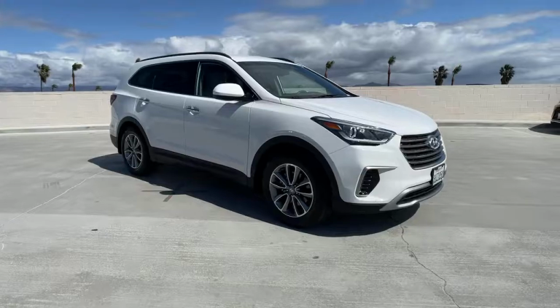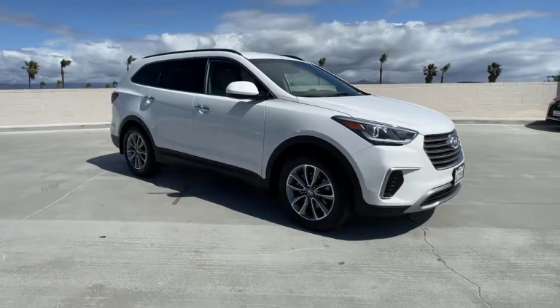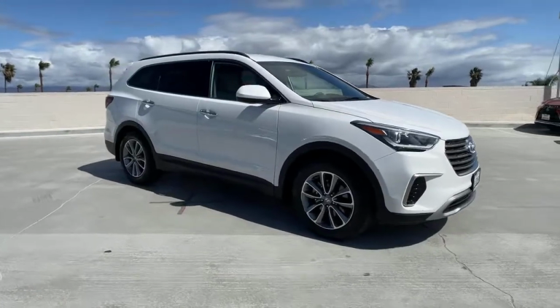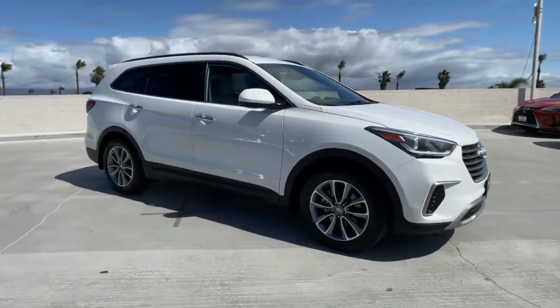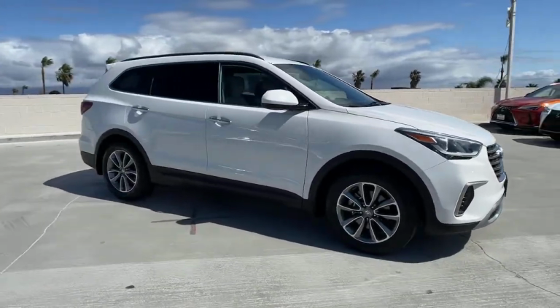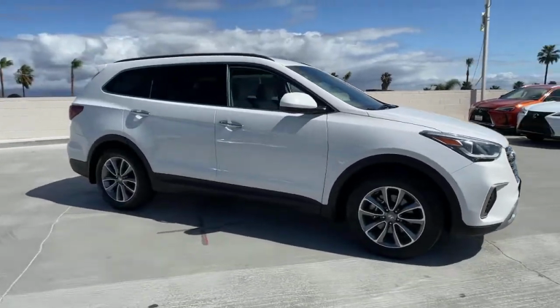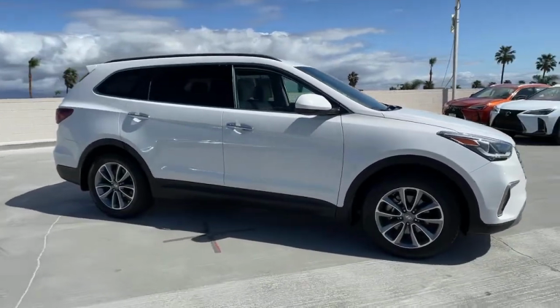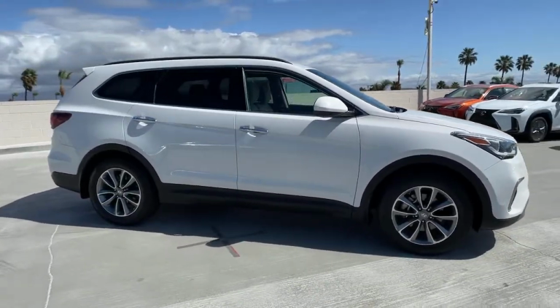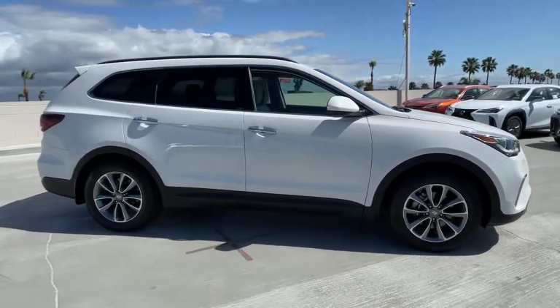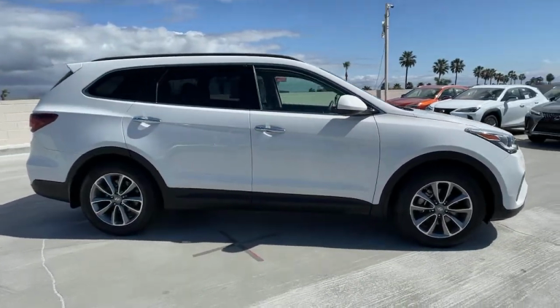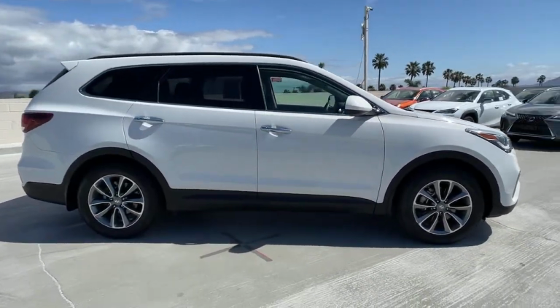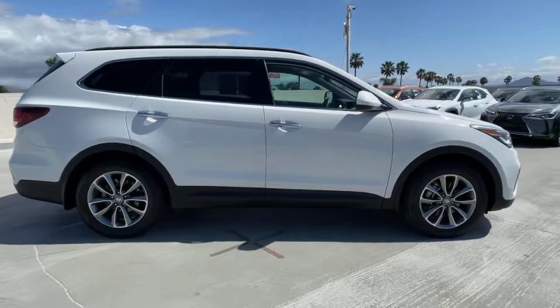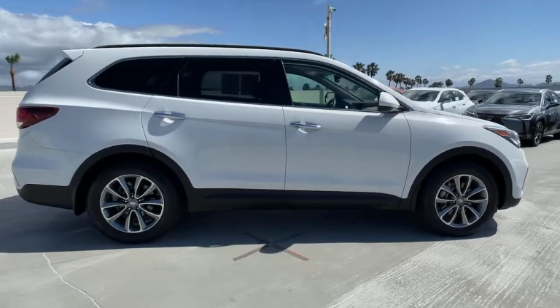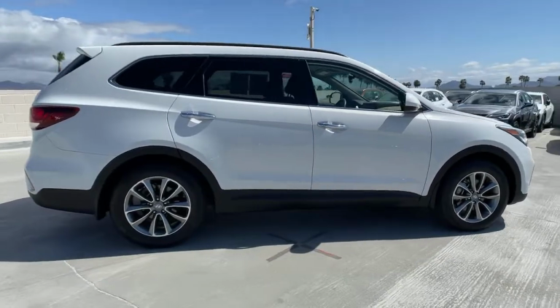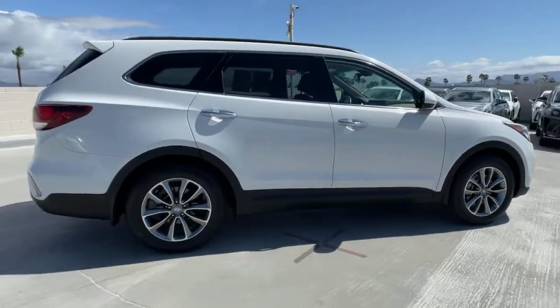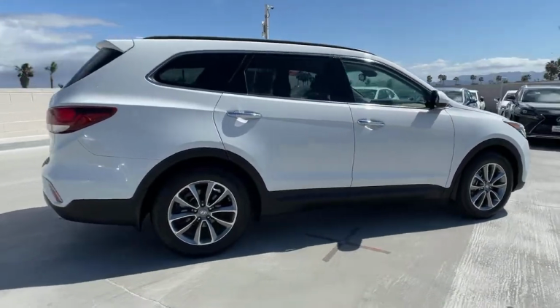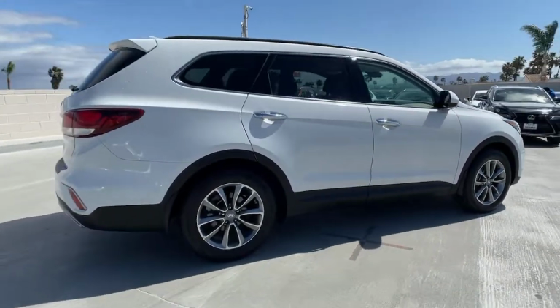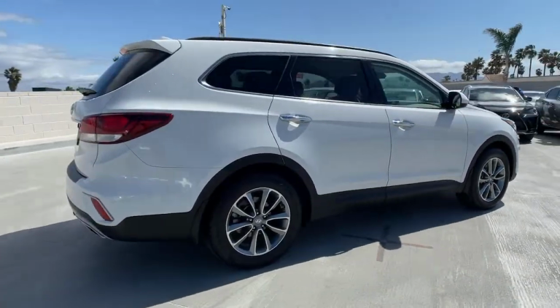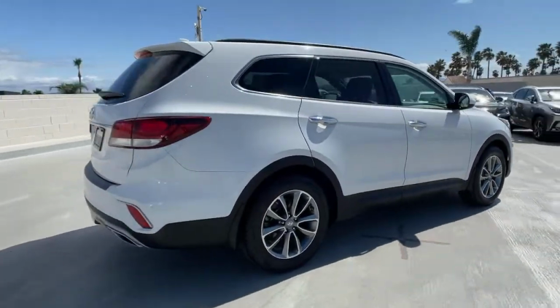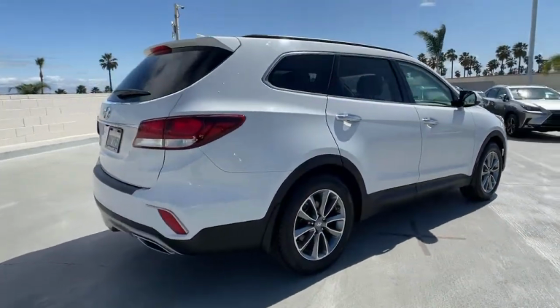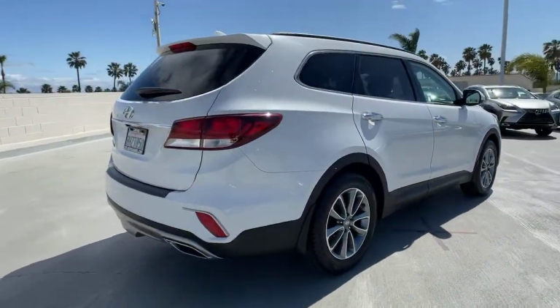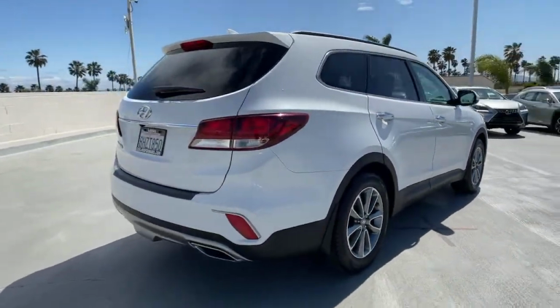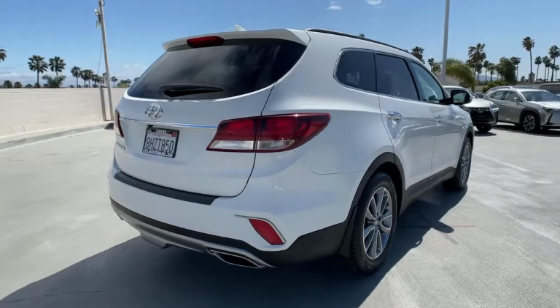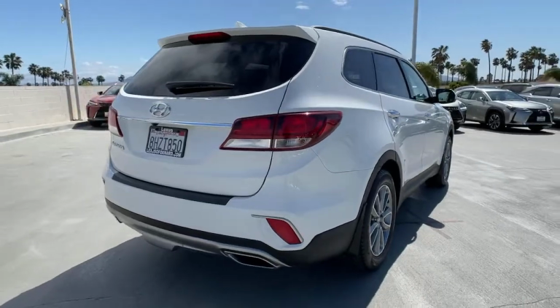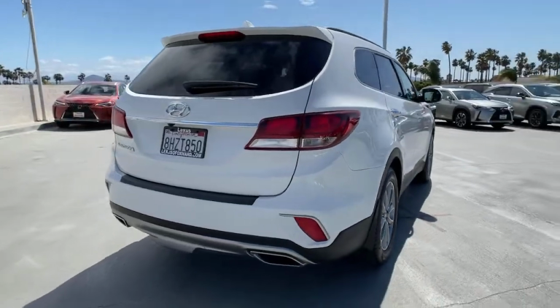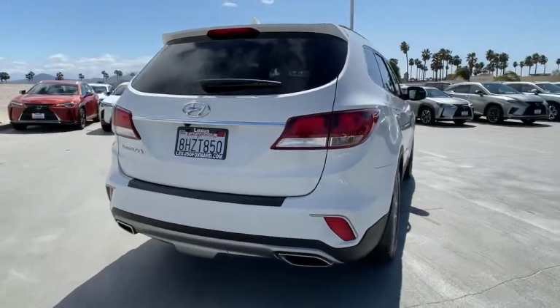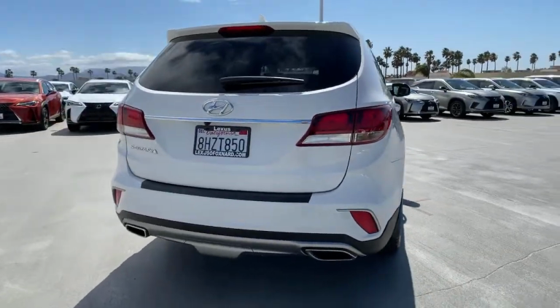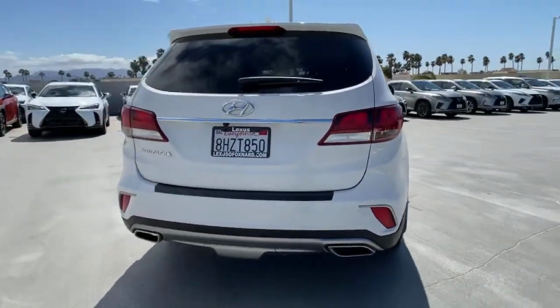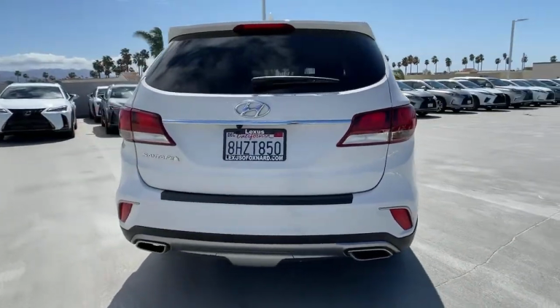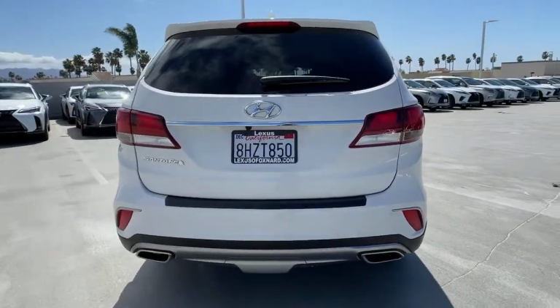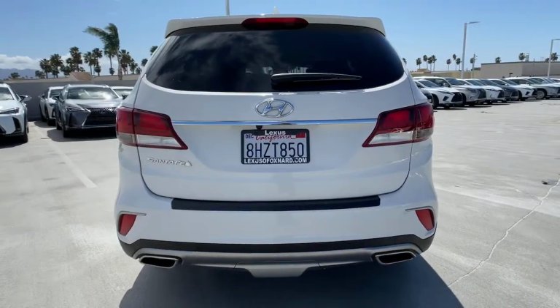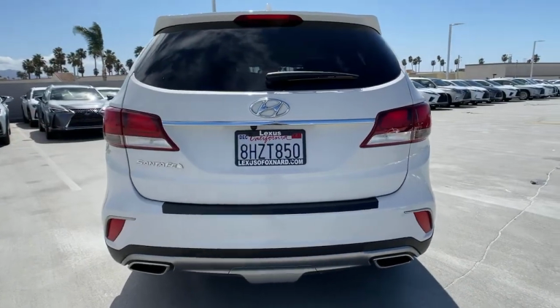Picture yourself in the 2018 Hyundai Santa Fe. This vehicle still has fewer than 25,000 miles on the clock, so it won't last long. All you need to do is relax and enjoy the ride in this stylish and capable Santa Fe.